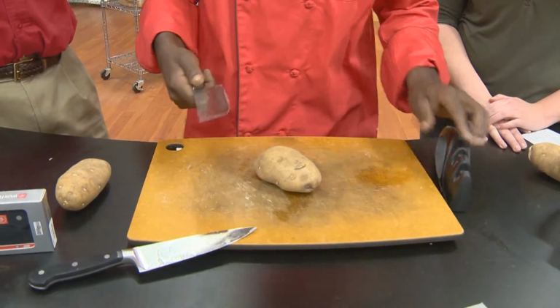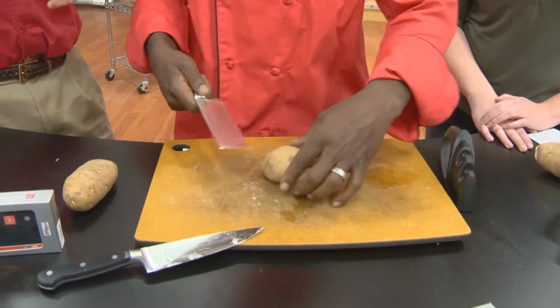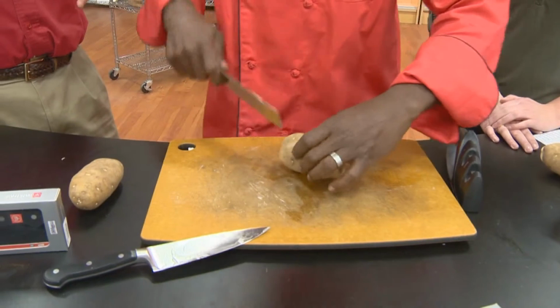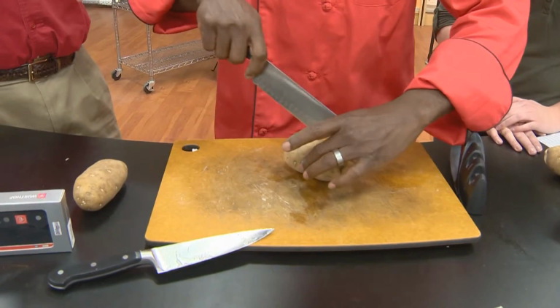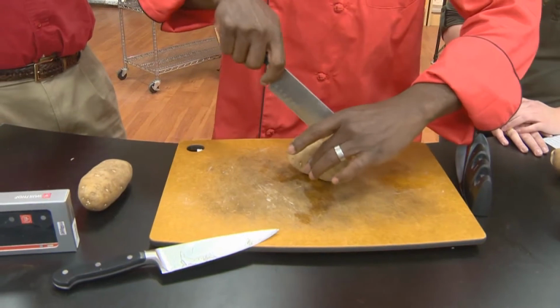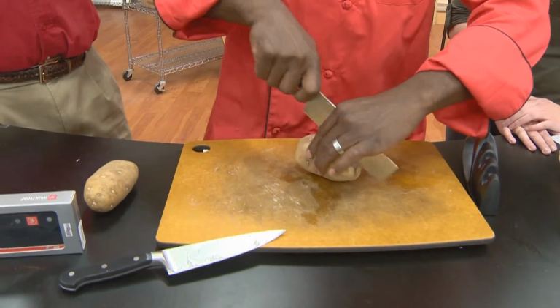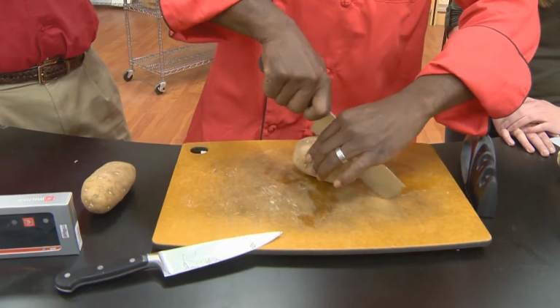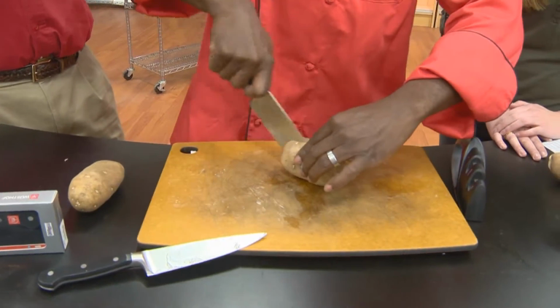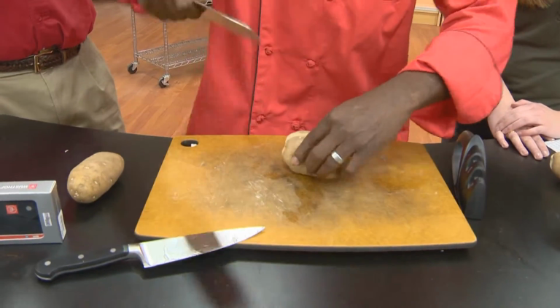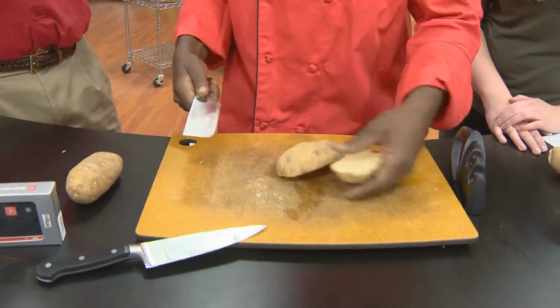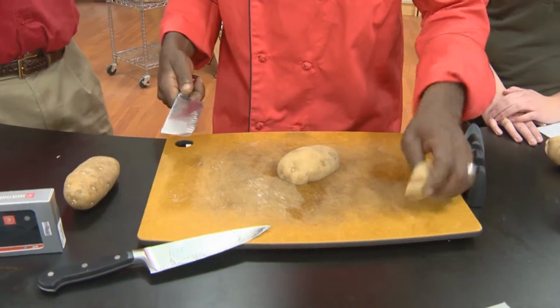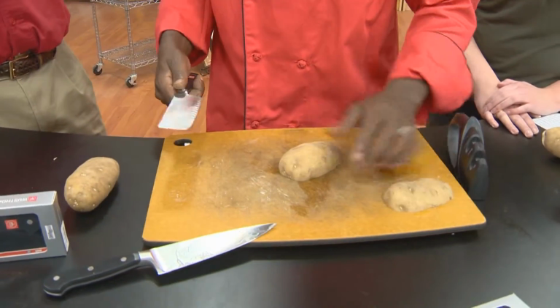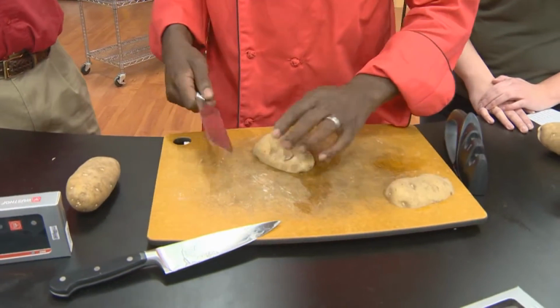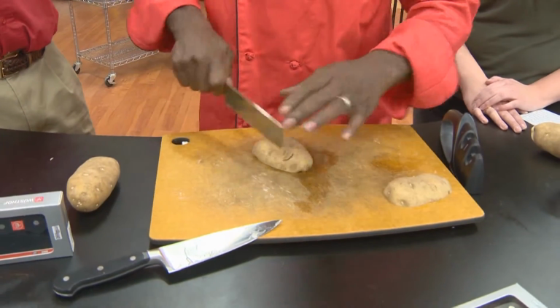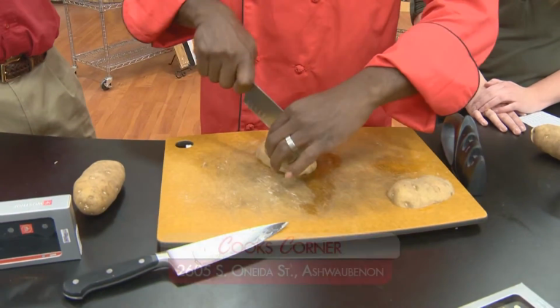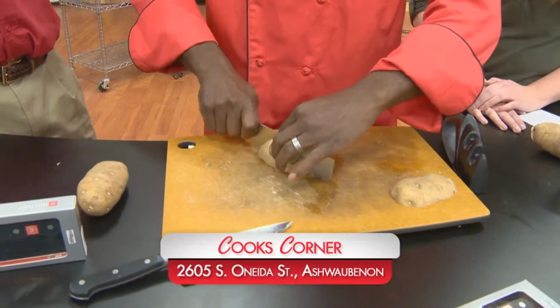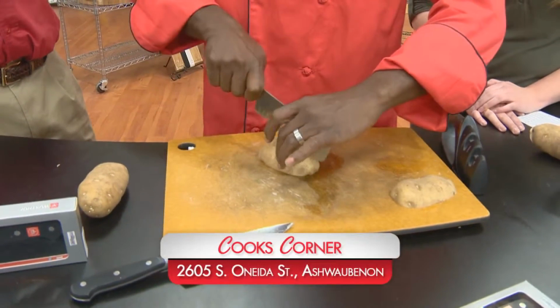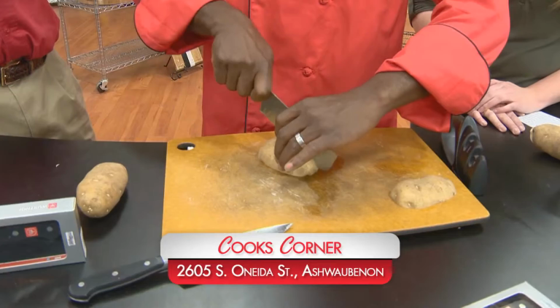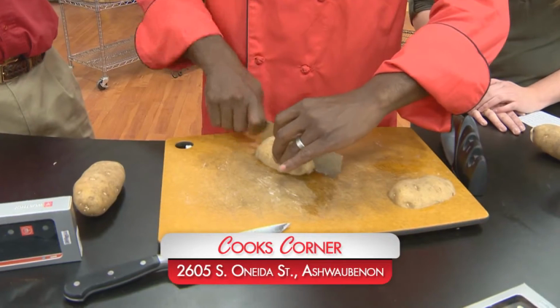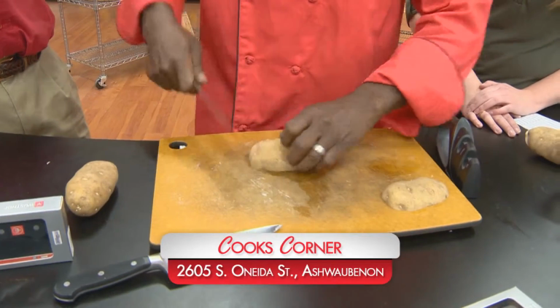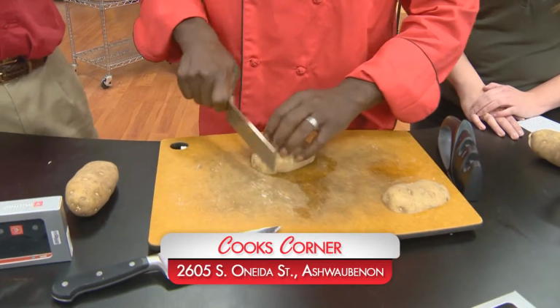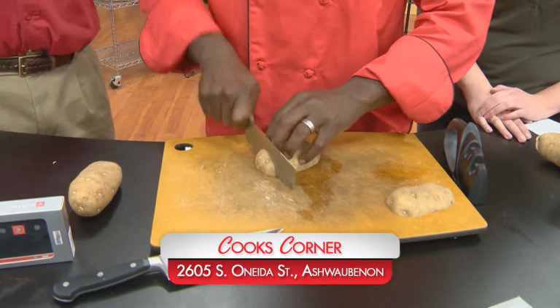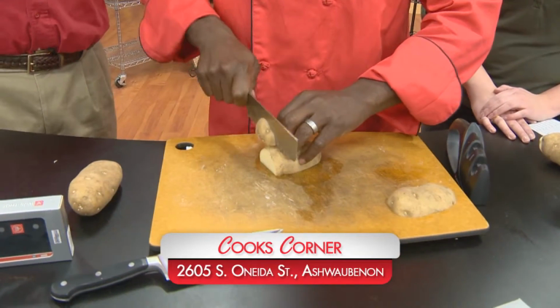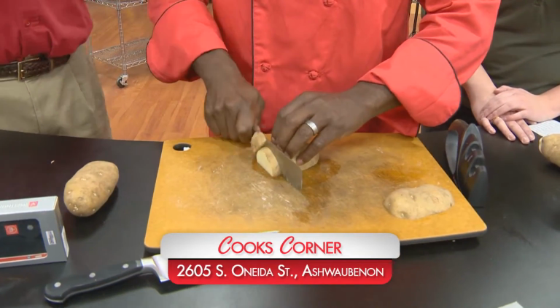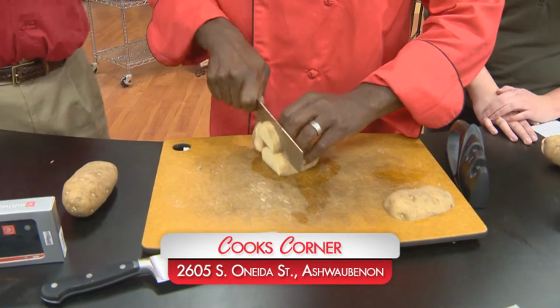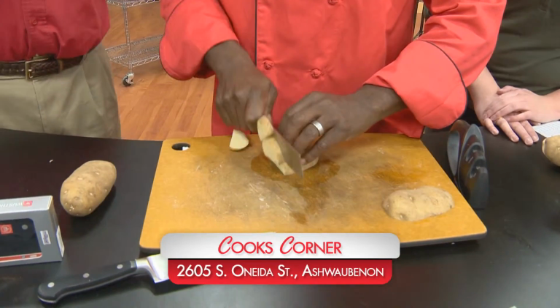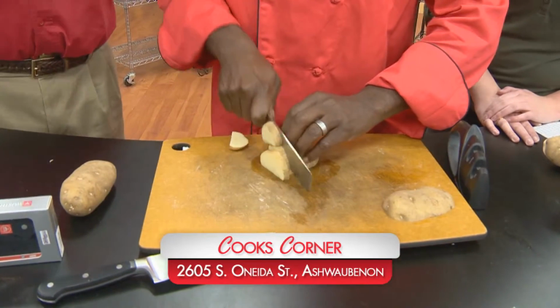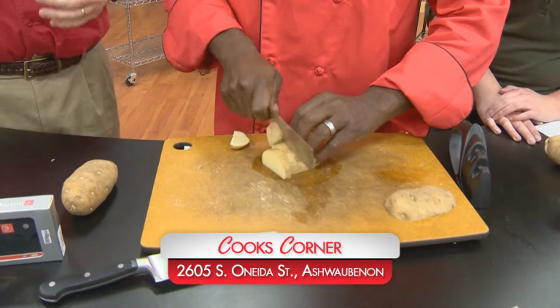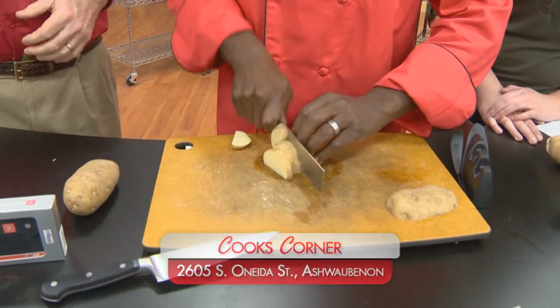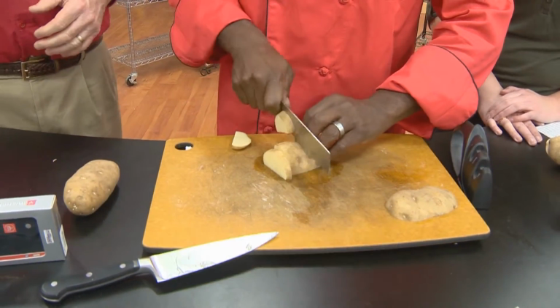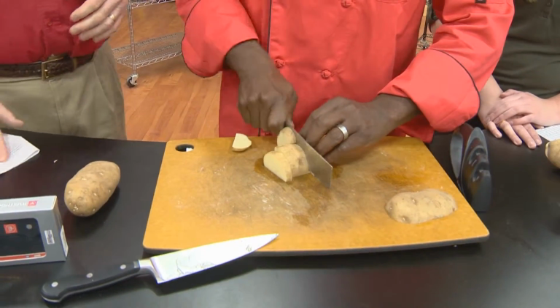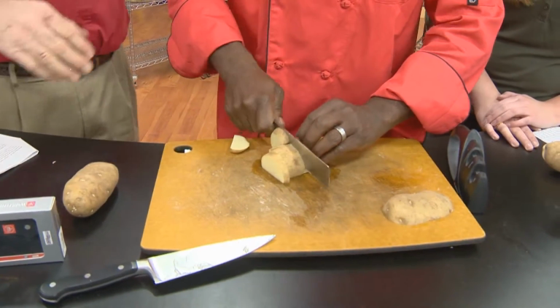We have lots of great classes and one of my favorite ones is the Knife Skills class that Ace teaches. If you've never taken the Knife Skills class, they're fantastic. Lots and lots of classes.